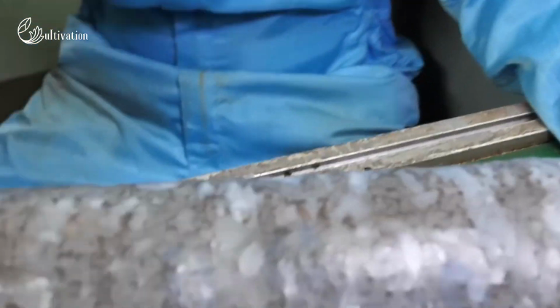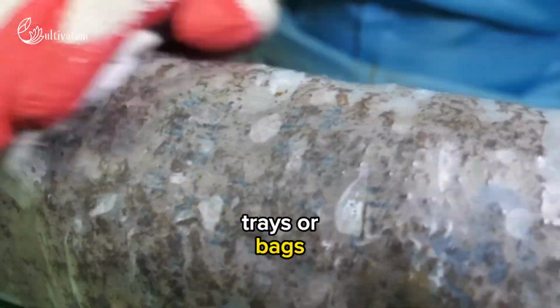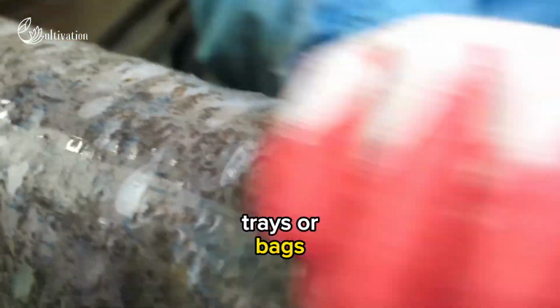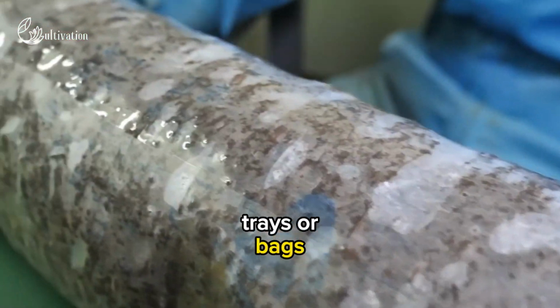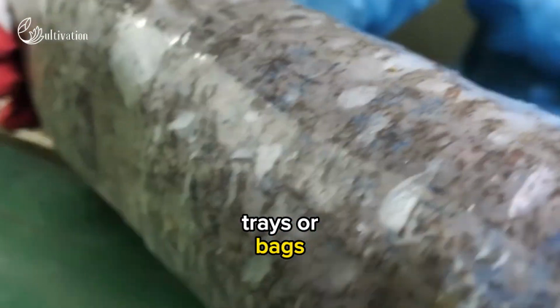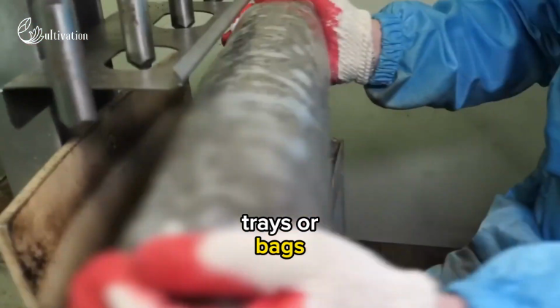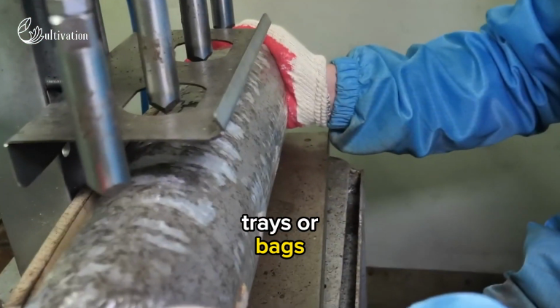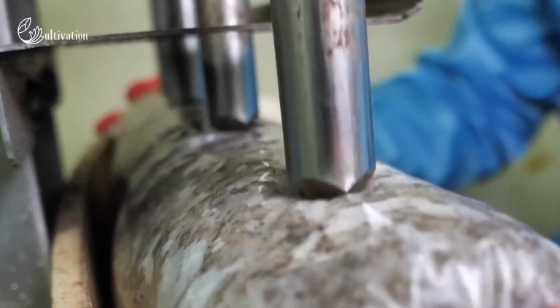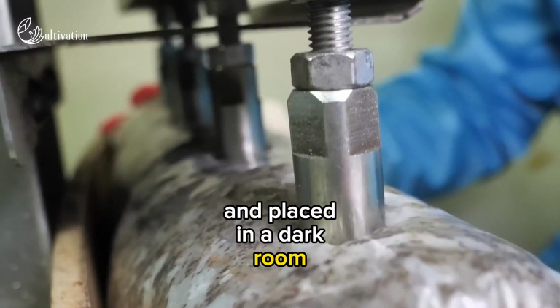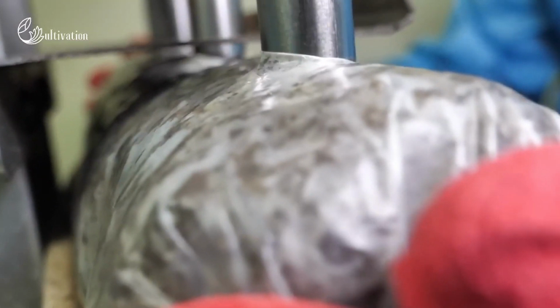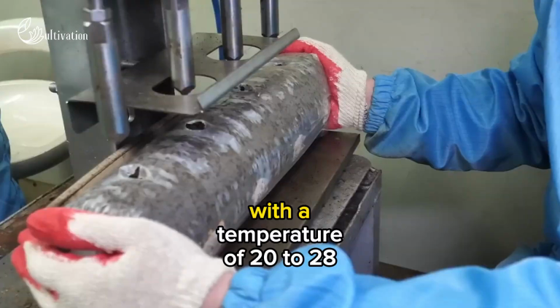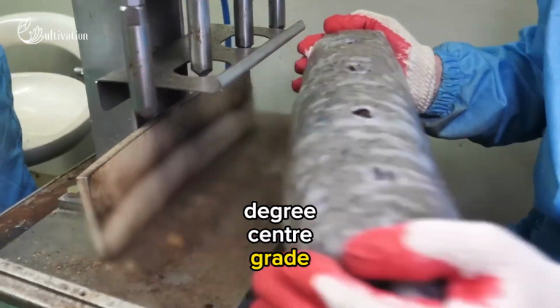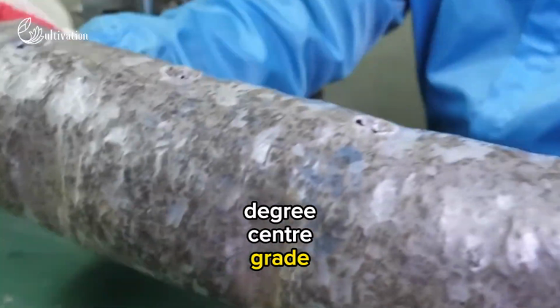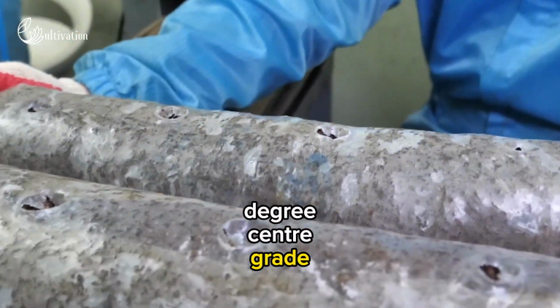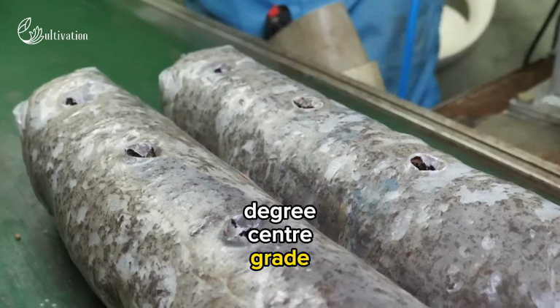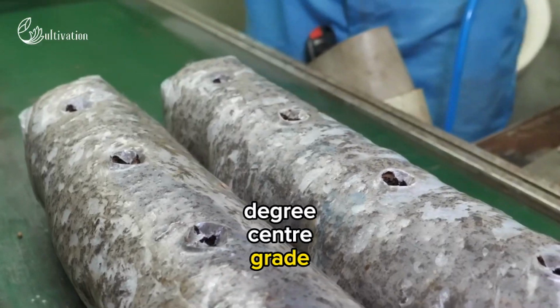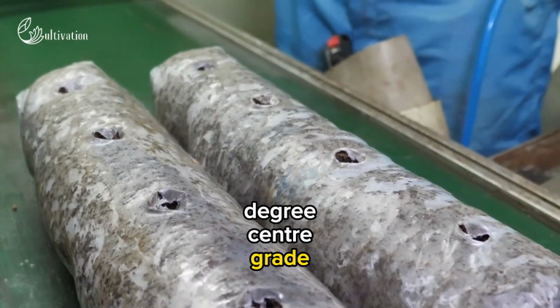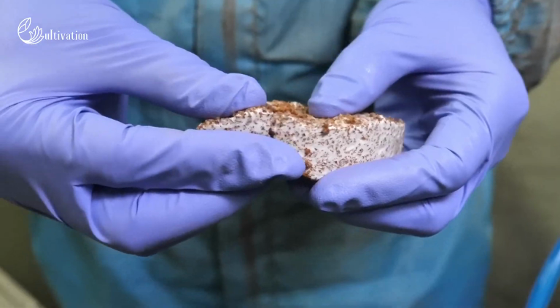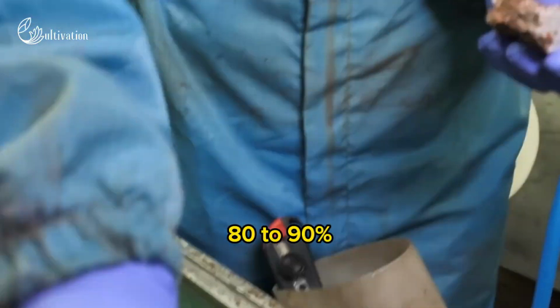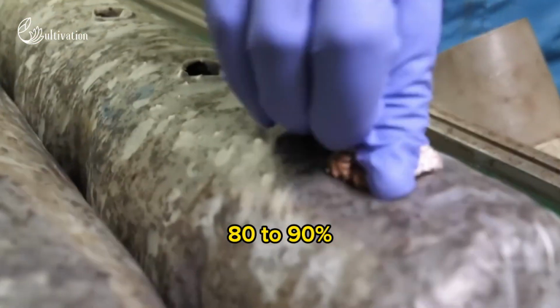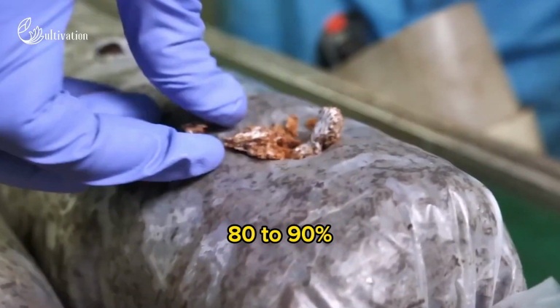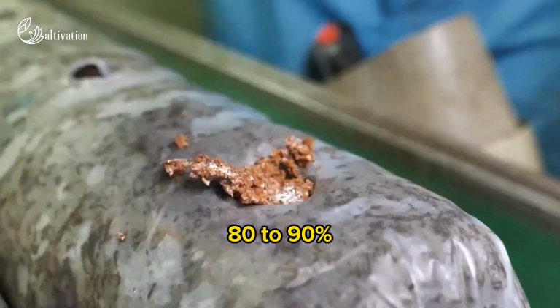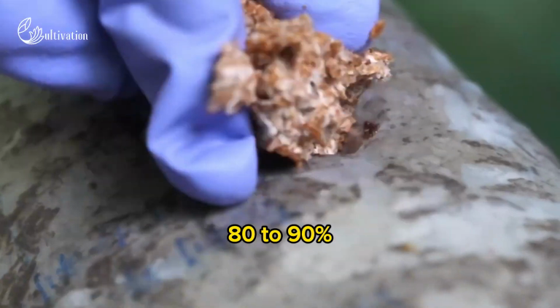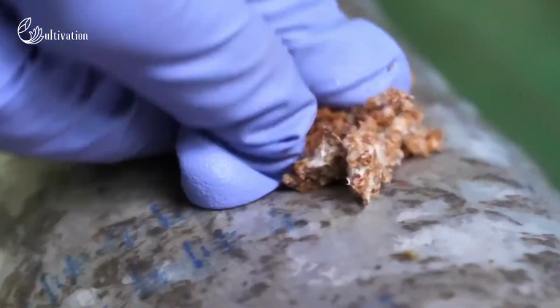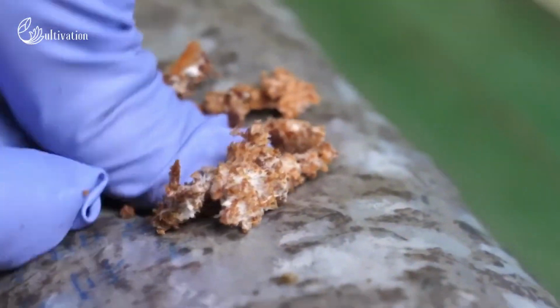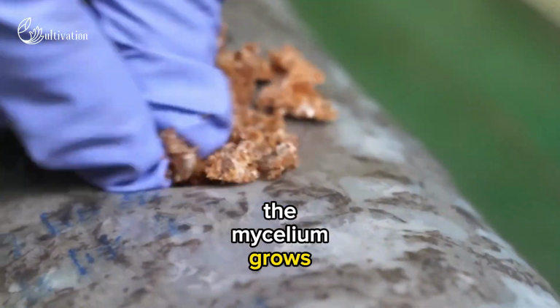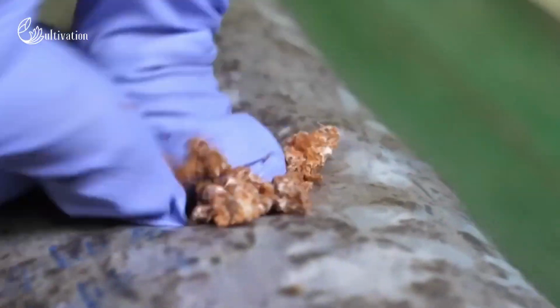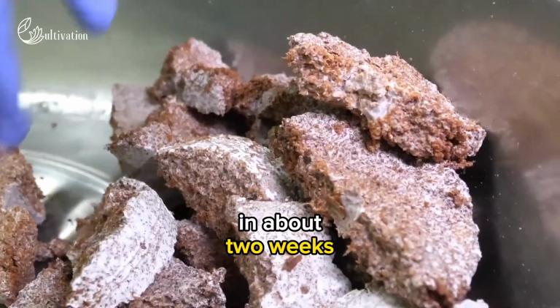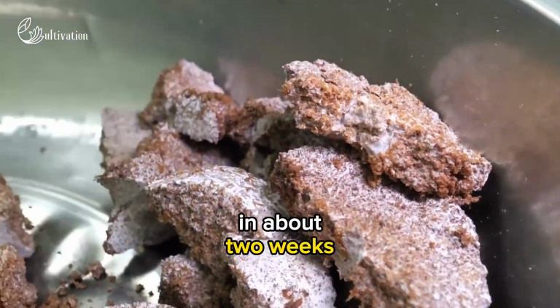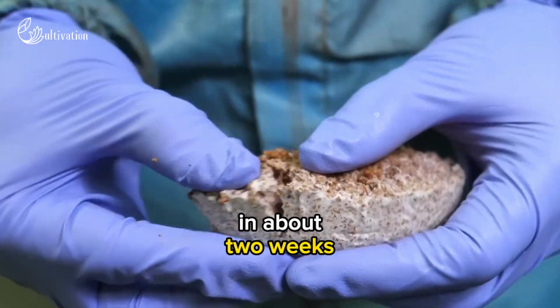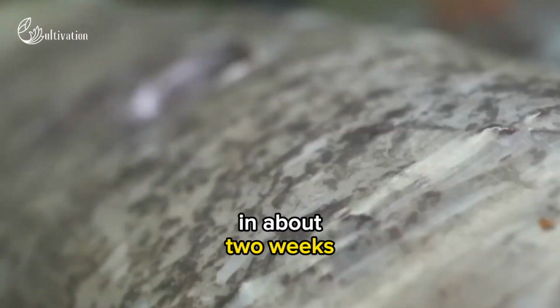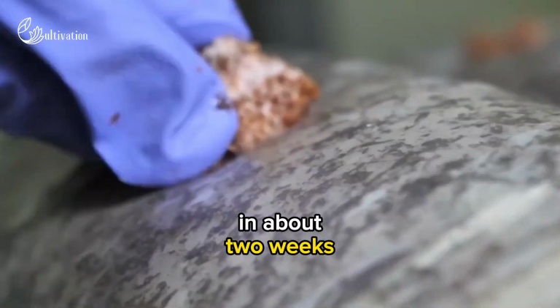The mixture is then filled into trays or bags and placed in a dark room with a temperature of 20 to 28 degrees centigrade and a relative humidity of 80 to 90%. The mycelium grows and colonizes the compost in about two weeks.